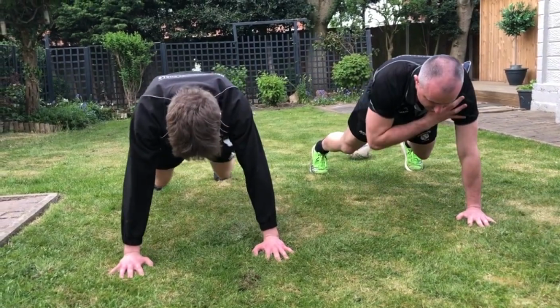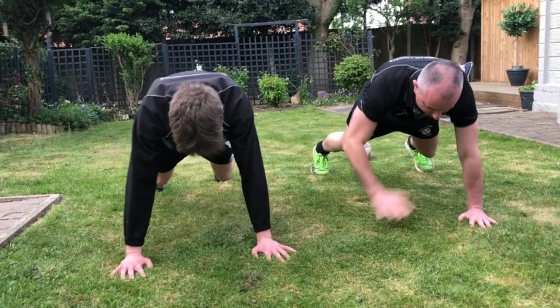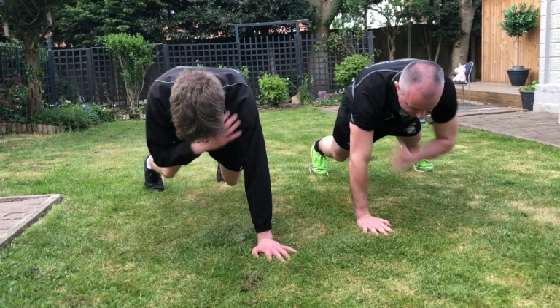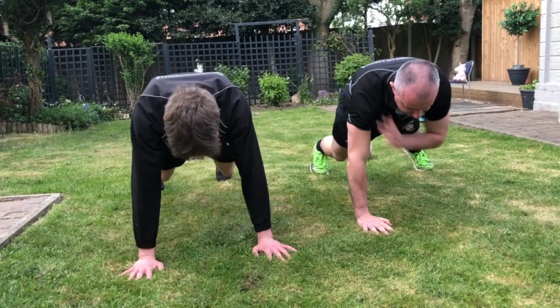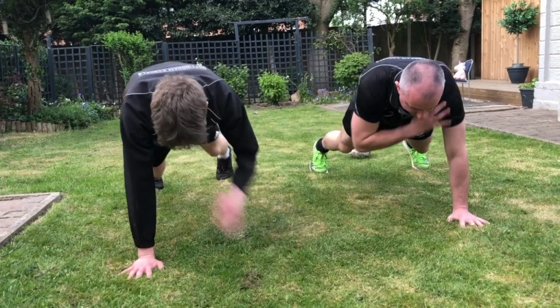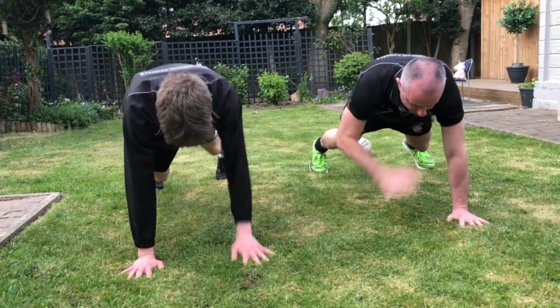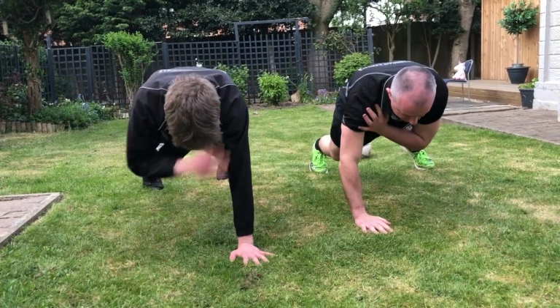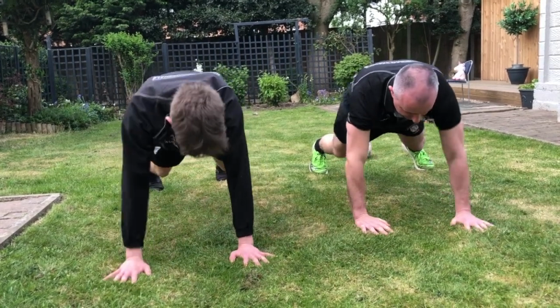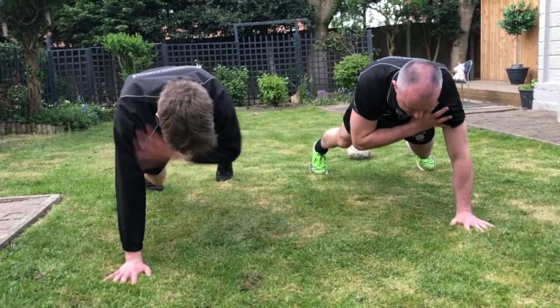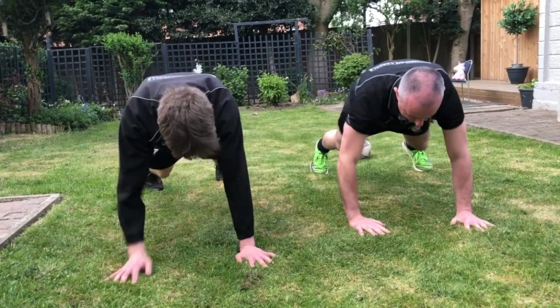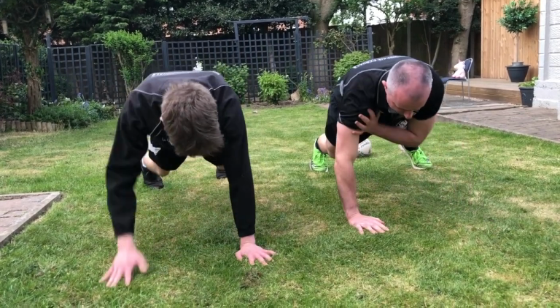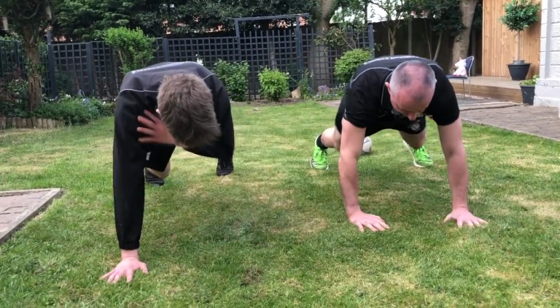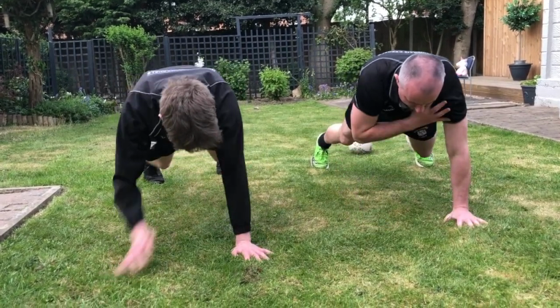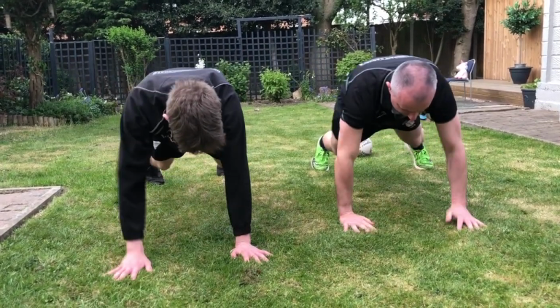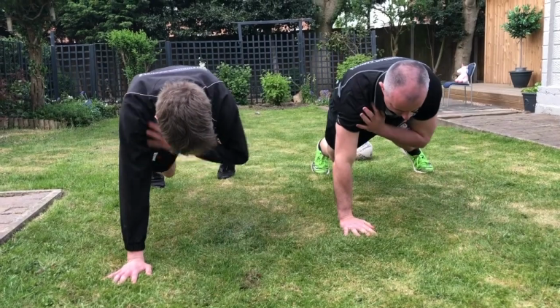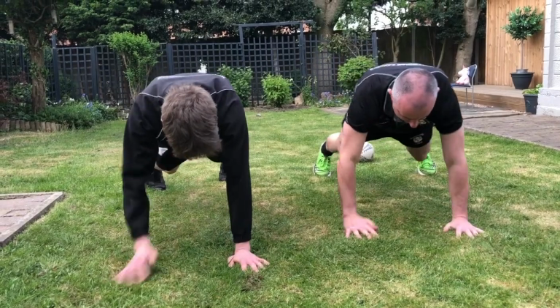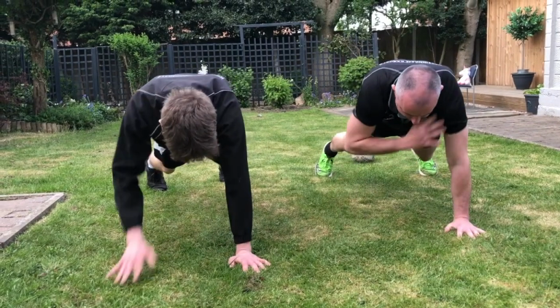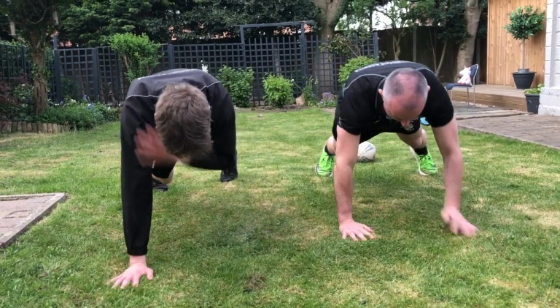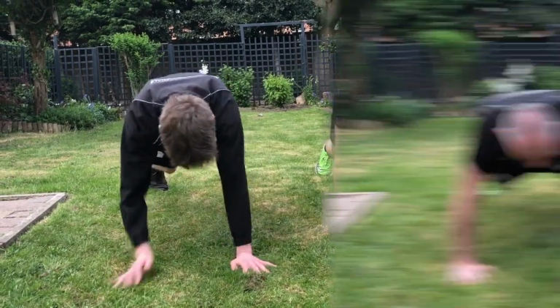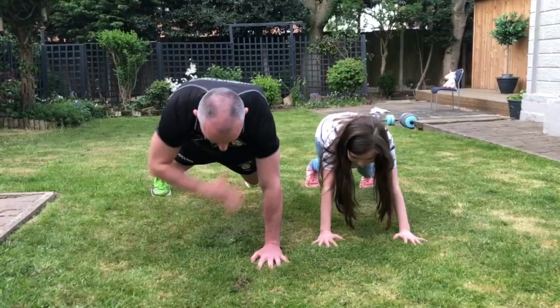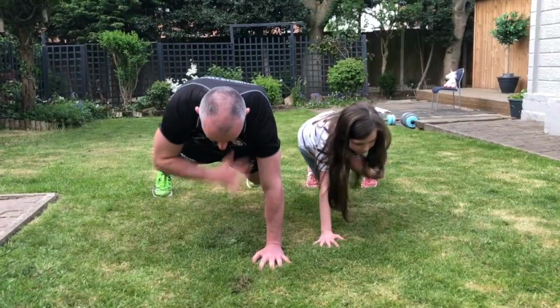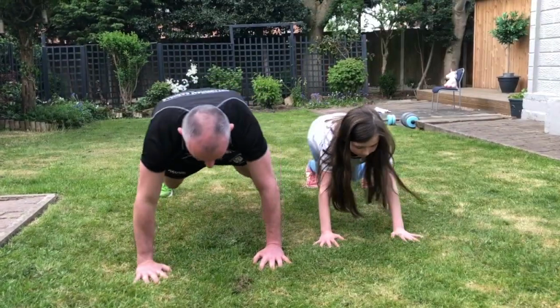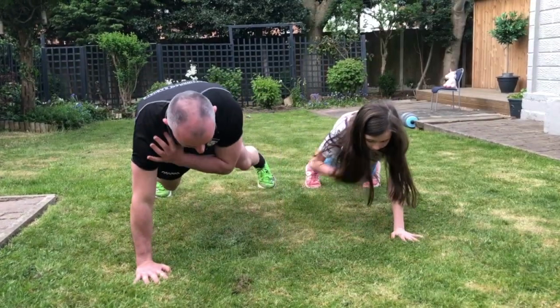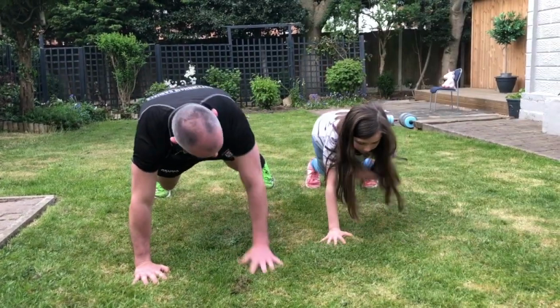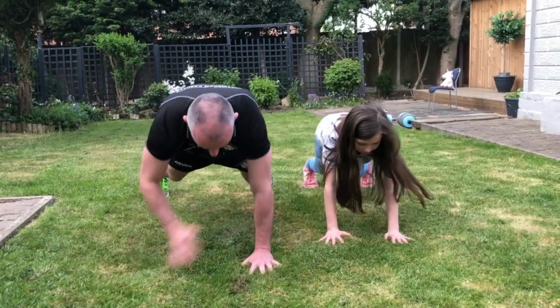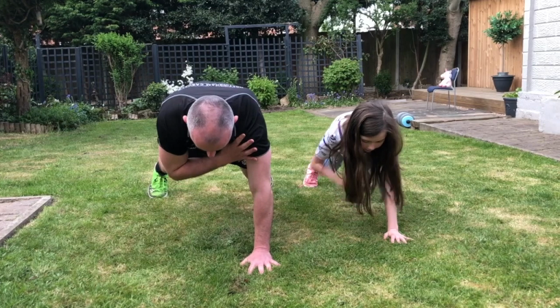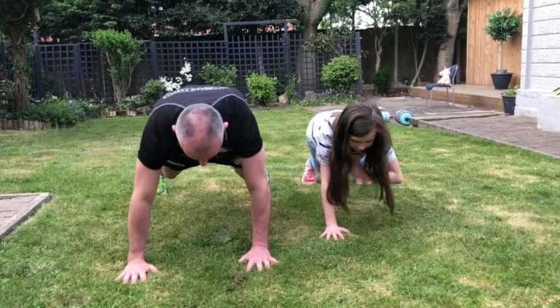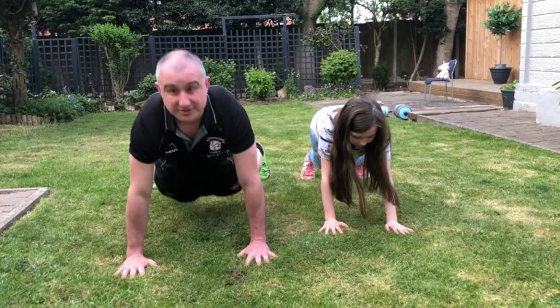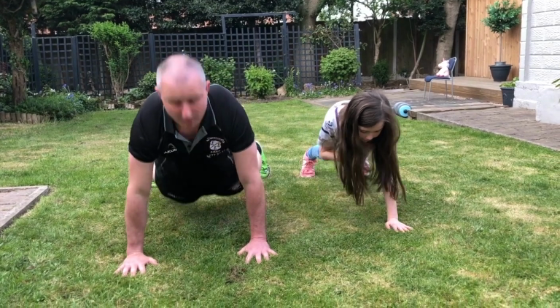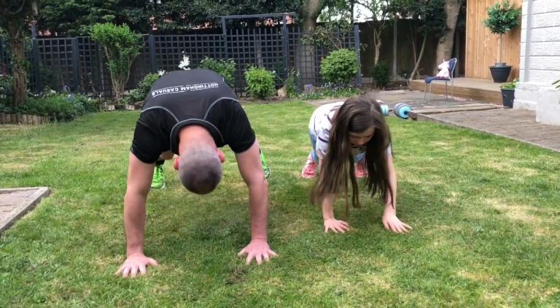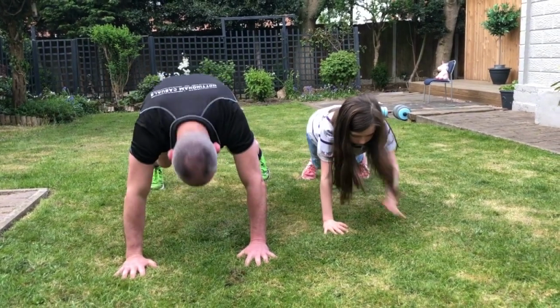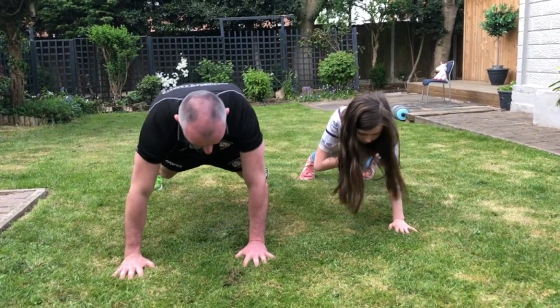Next exercise: same plank position. We're just going to be alternating touching the shoulders like this. Try and get the changeover as quick as you can - do that about 20 times. Just touch alternate shoulders; make sure your head's not going up or going too far down, just keep alternating which shoulder you're touching.